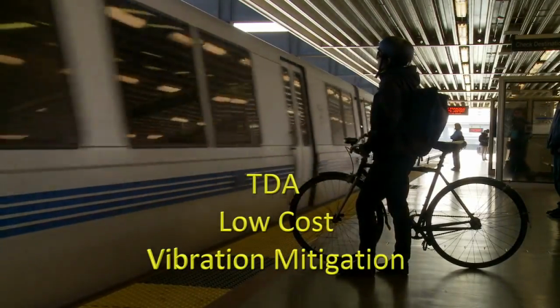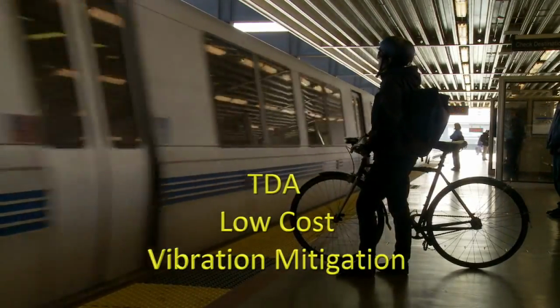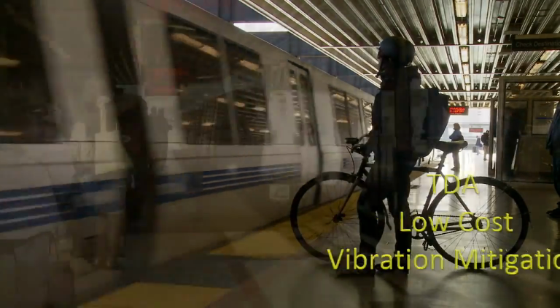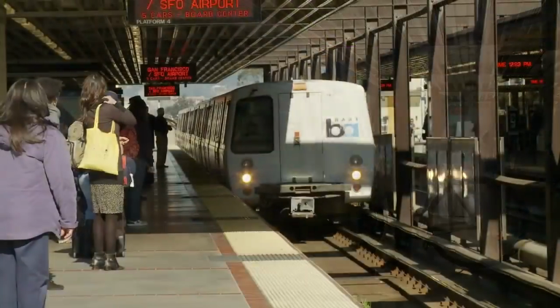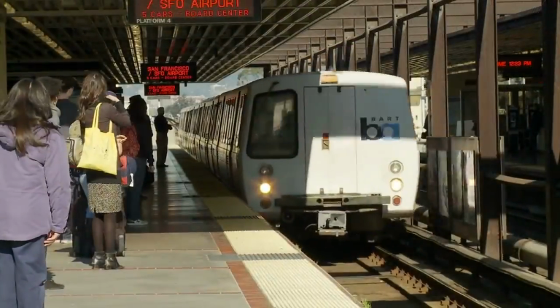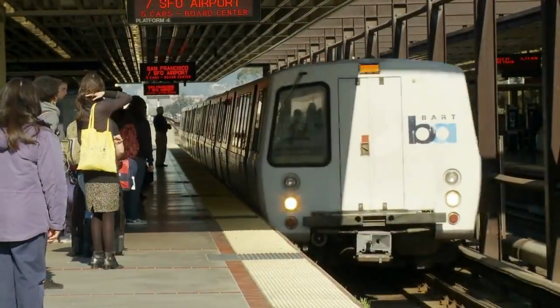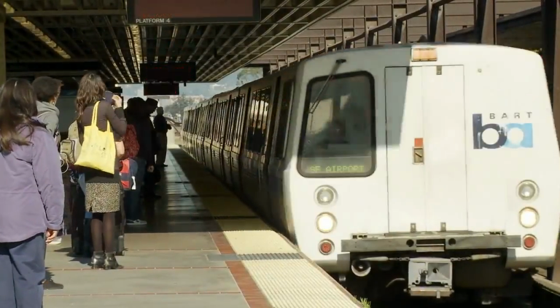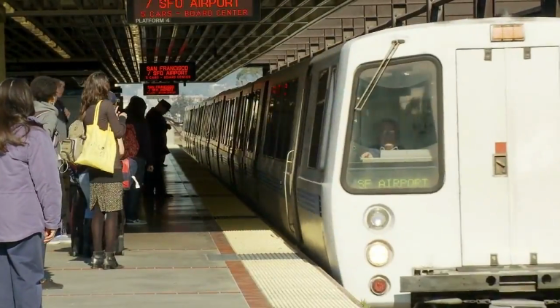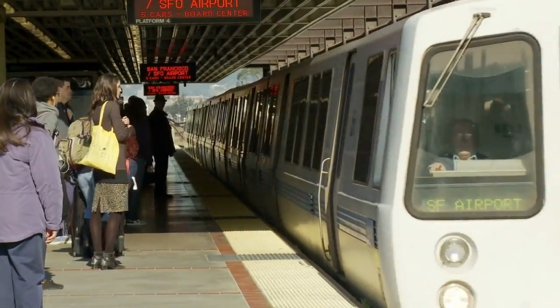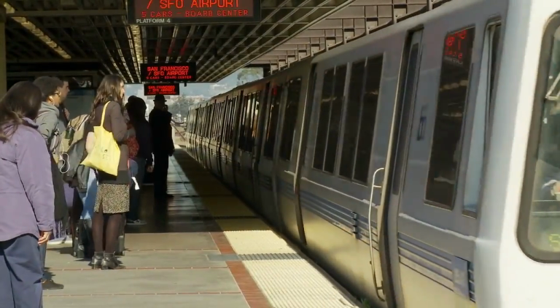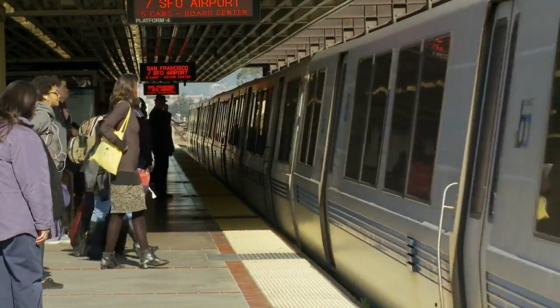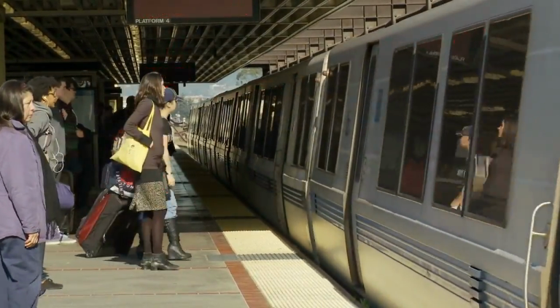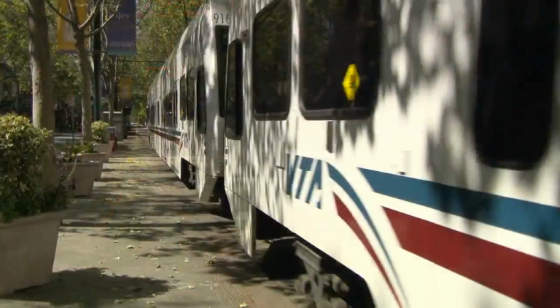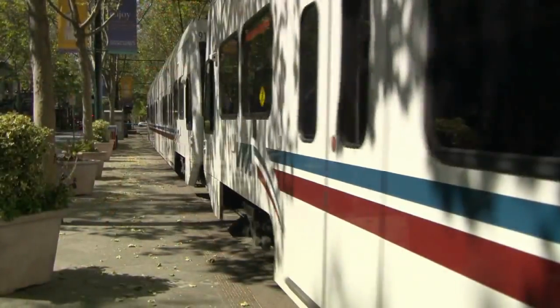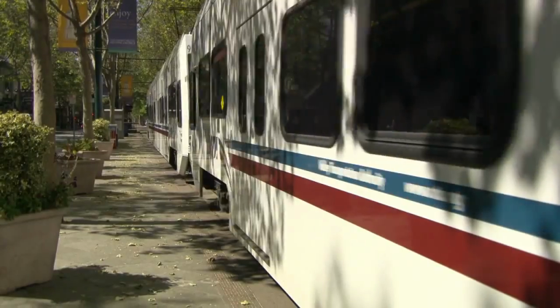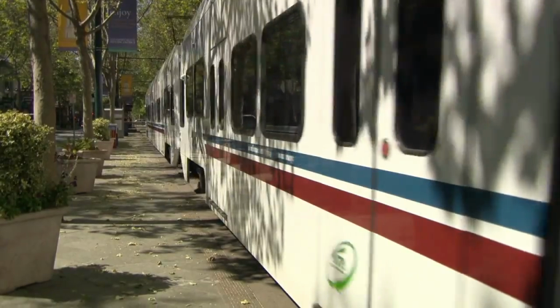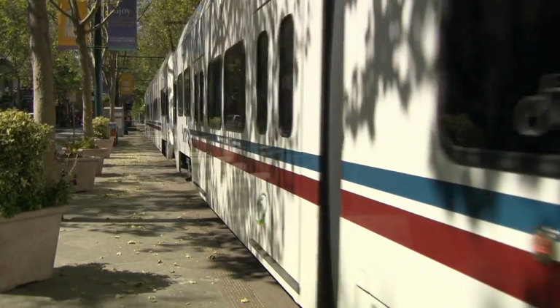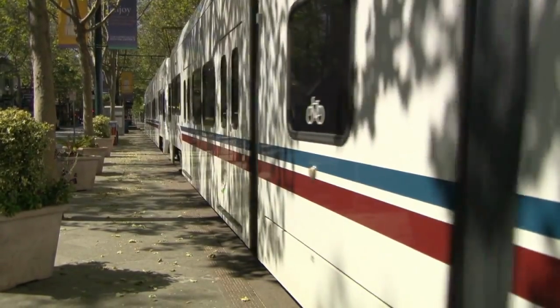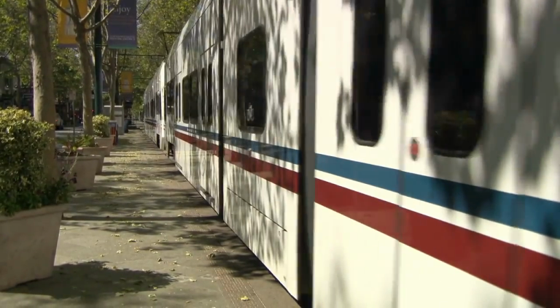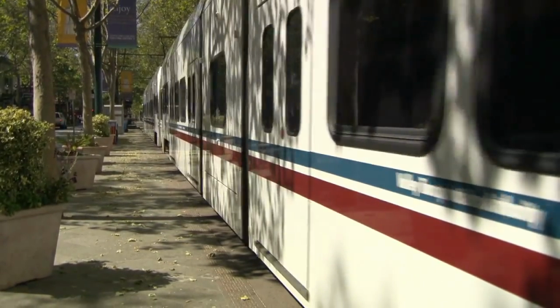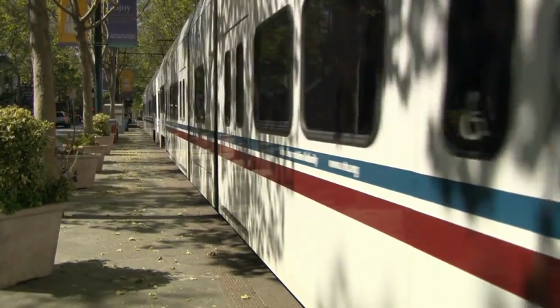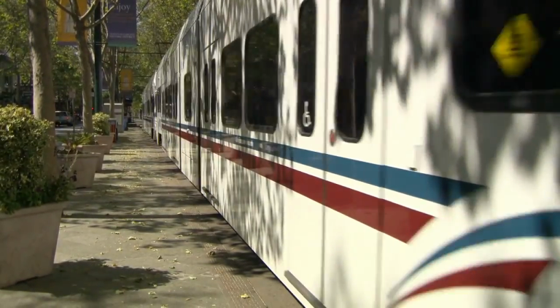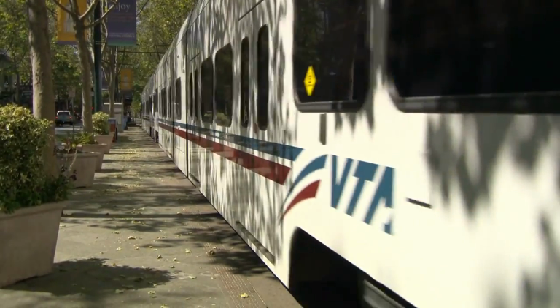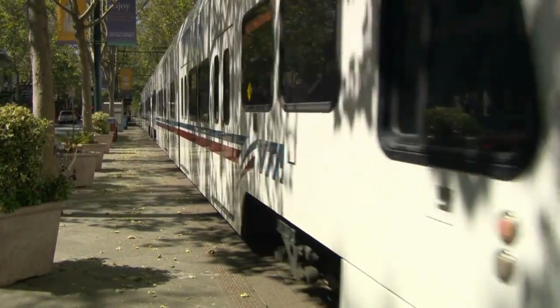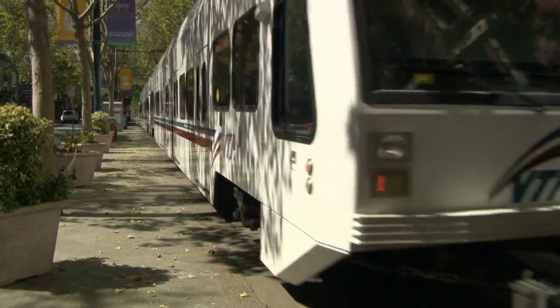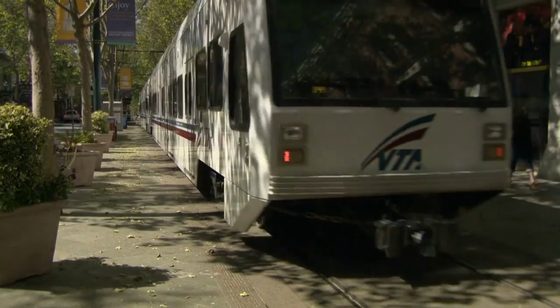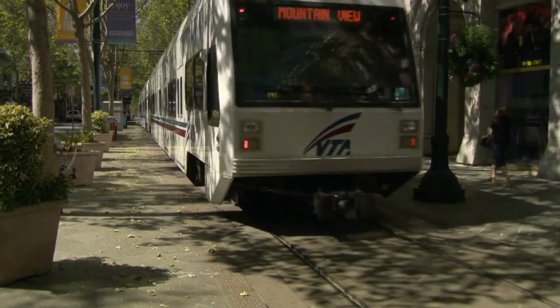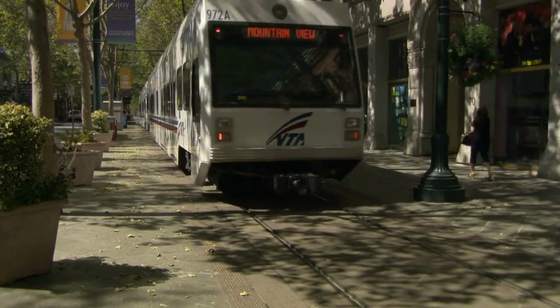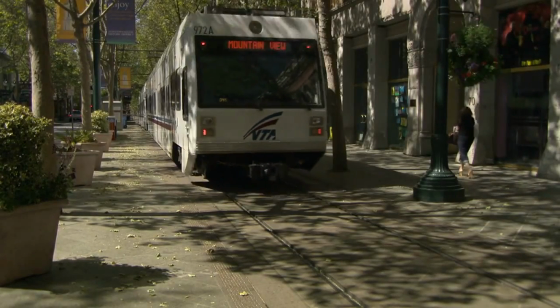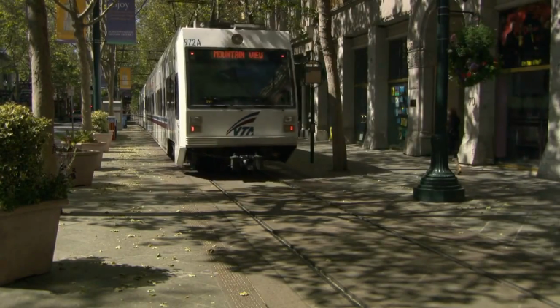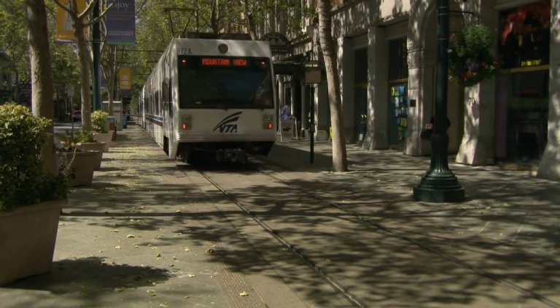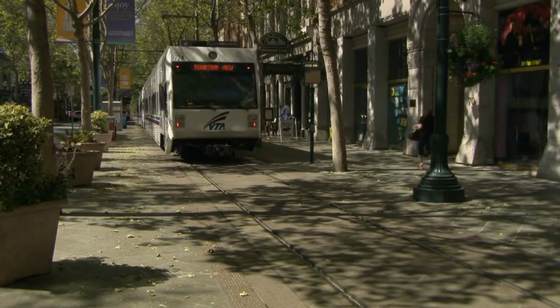TDA successfully mitigates the vibrations caused by light rail, allowing trains to move through bedroom communities early in the morning and late at night very, very quietly, saving BART, LA Metro, and VTA millions of dollars.